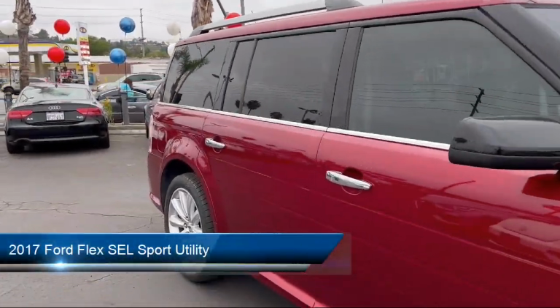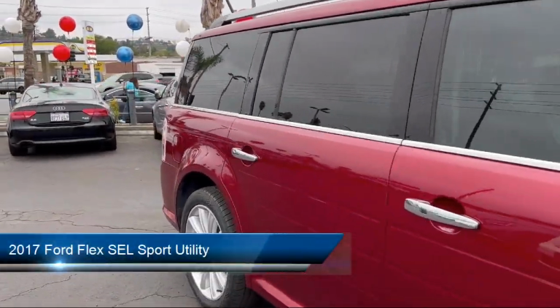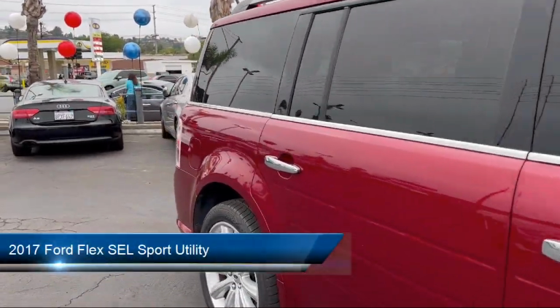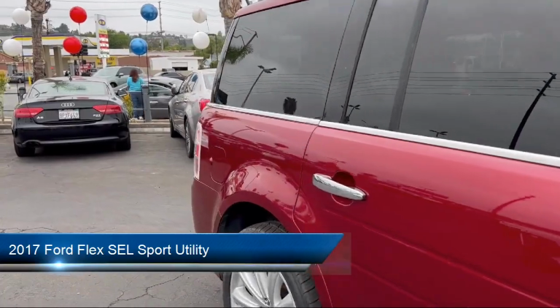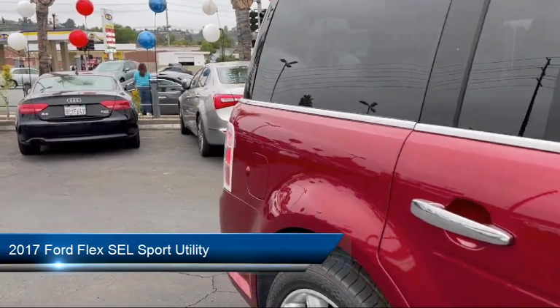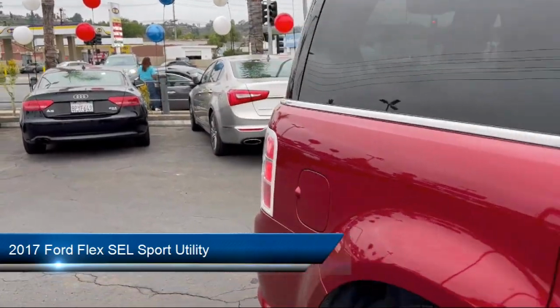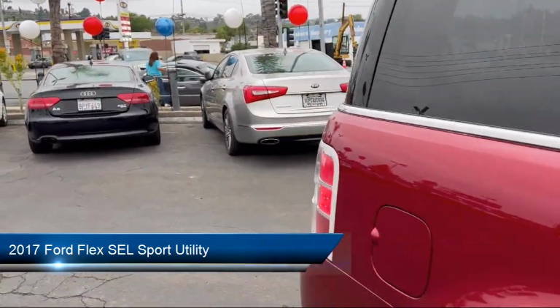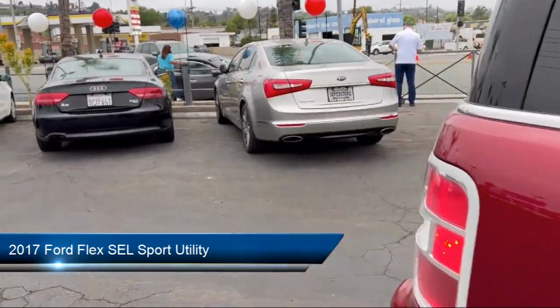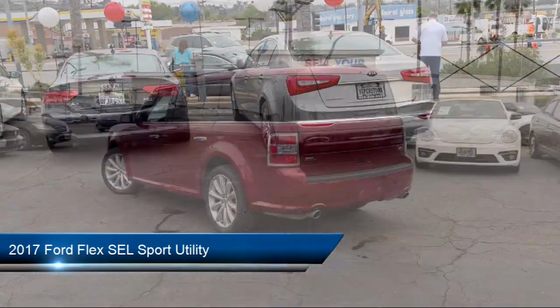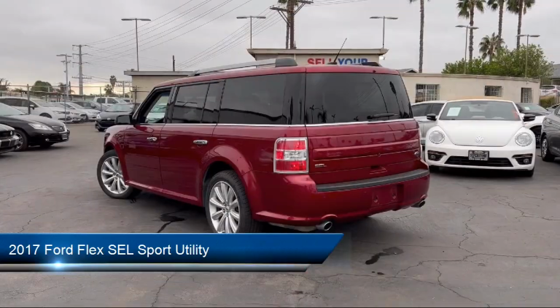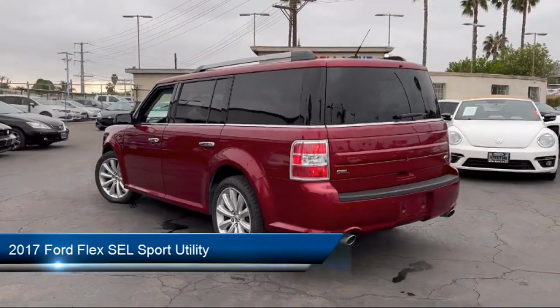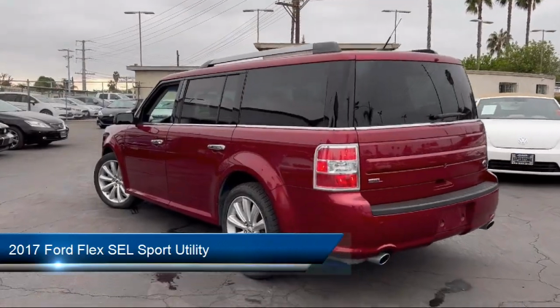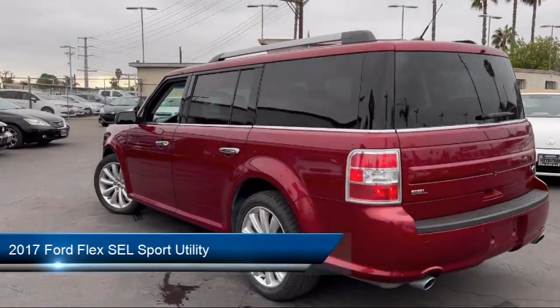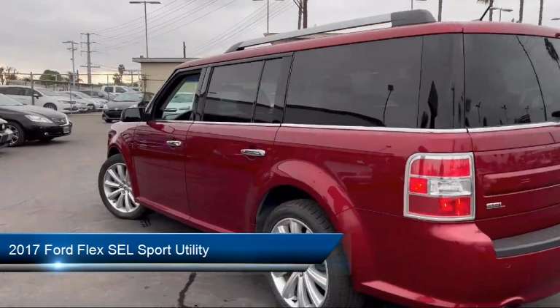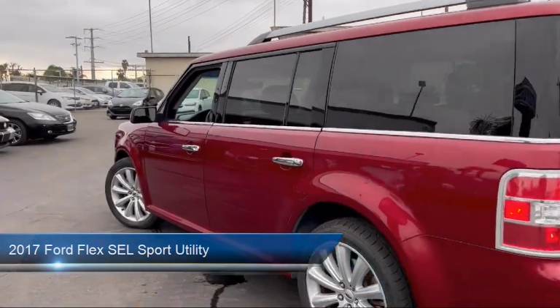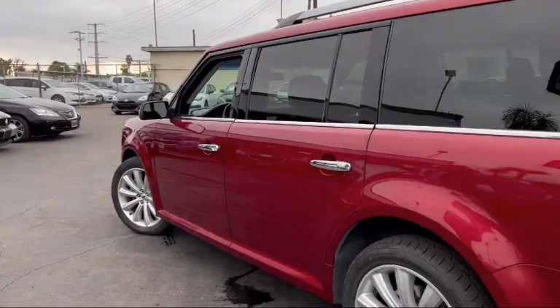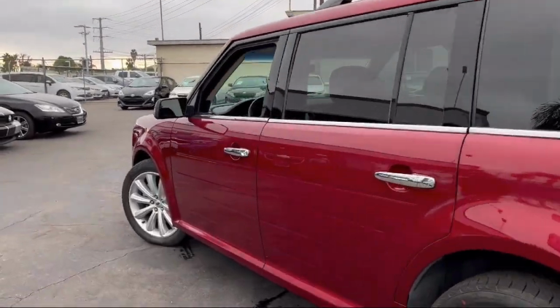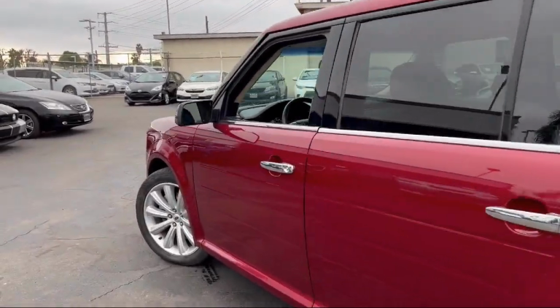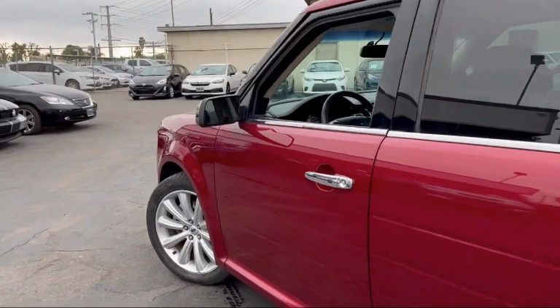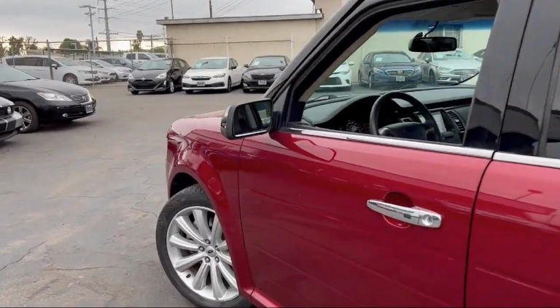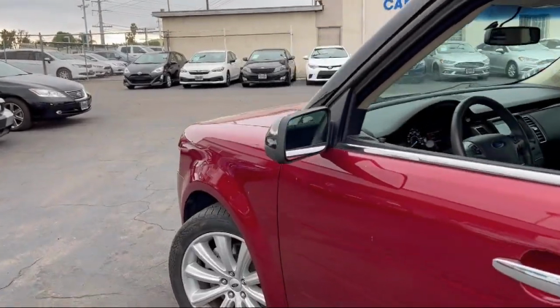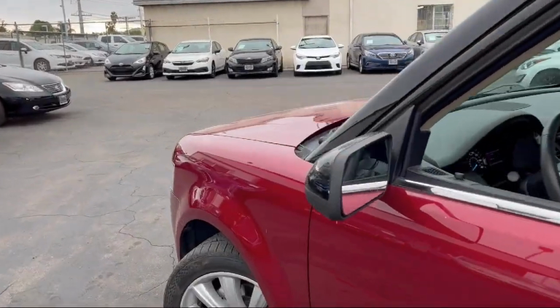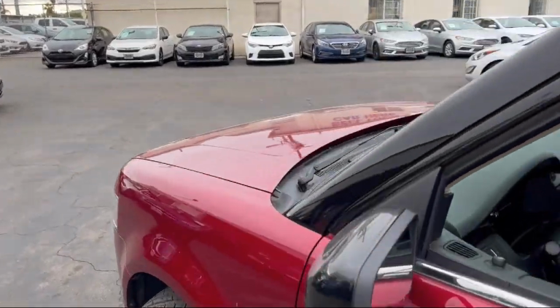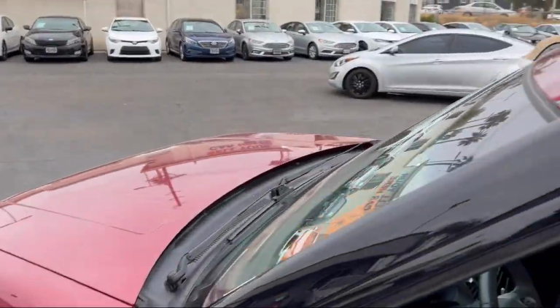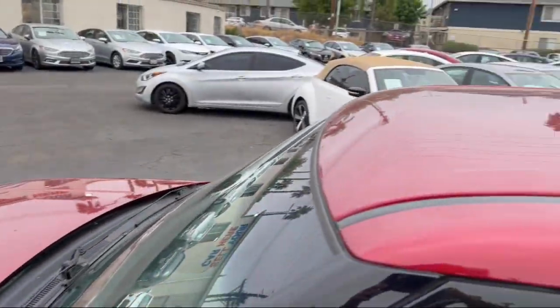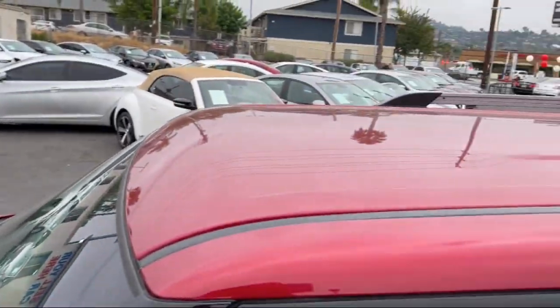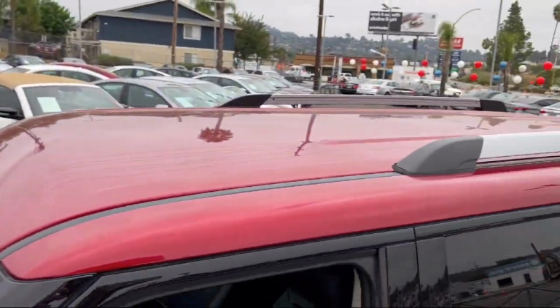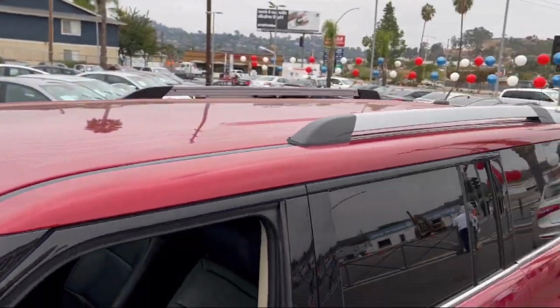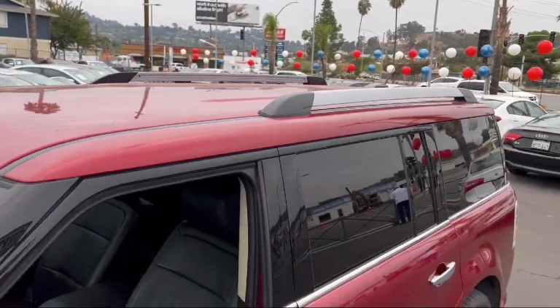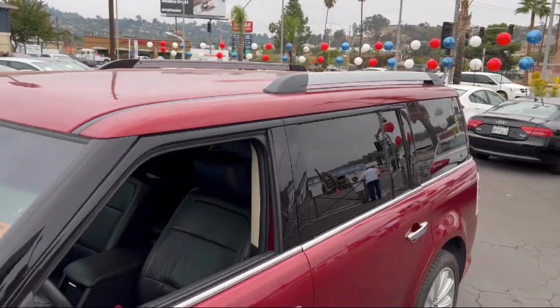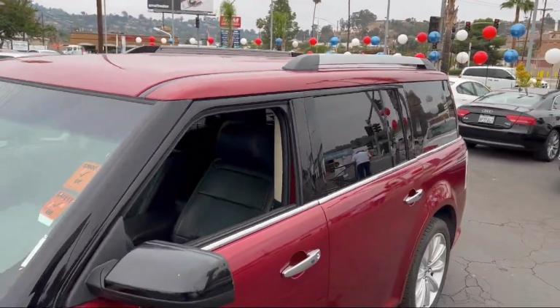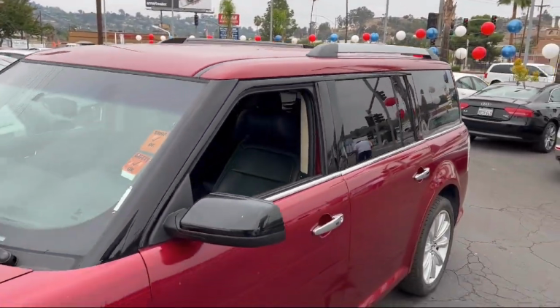It comes equipped with Blindspot Information System, Third Row Seating, Heated Front Seats, Heated Door Mirrors, Parking Sensors, and Rear View Camera.